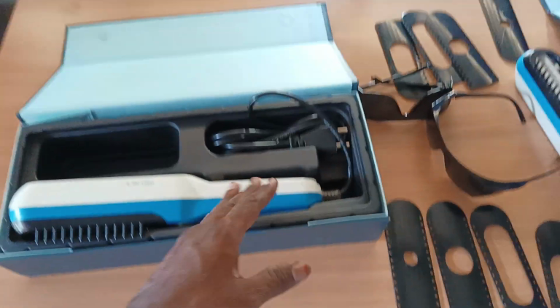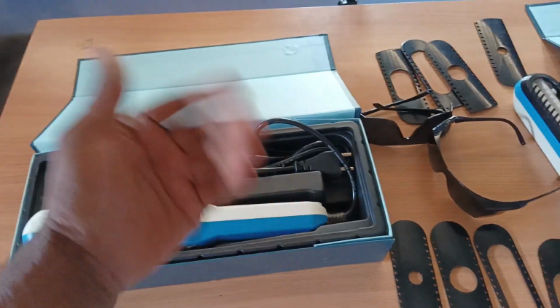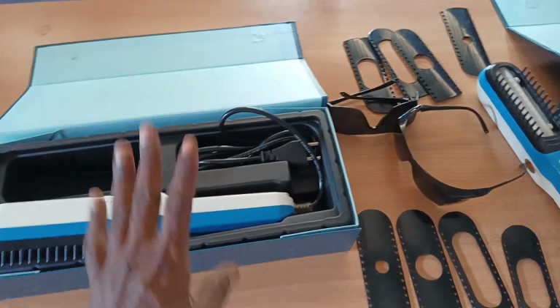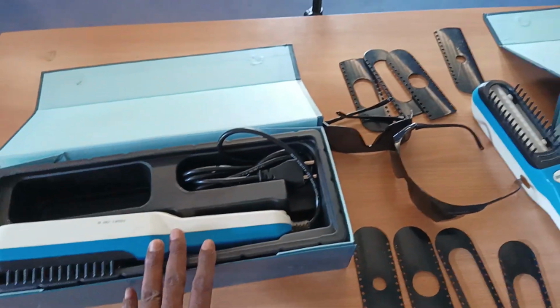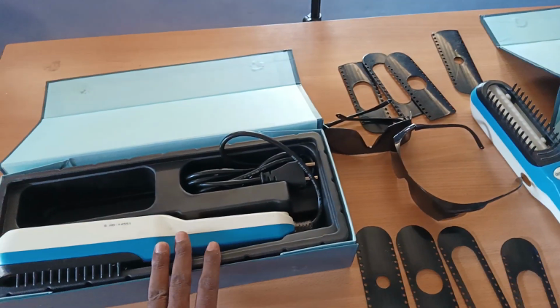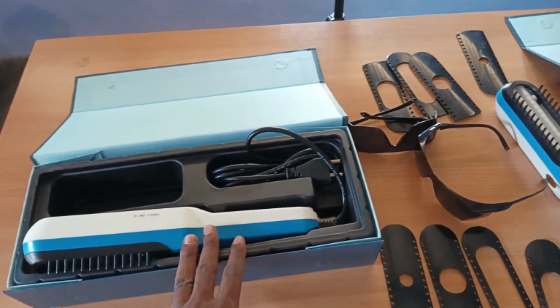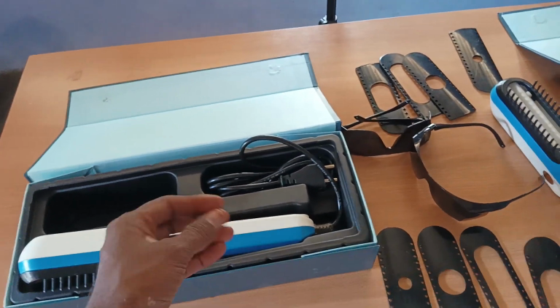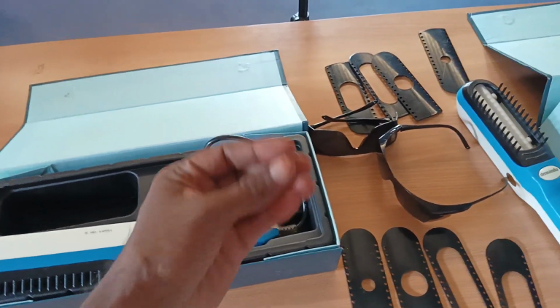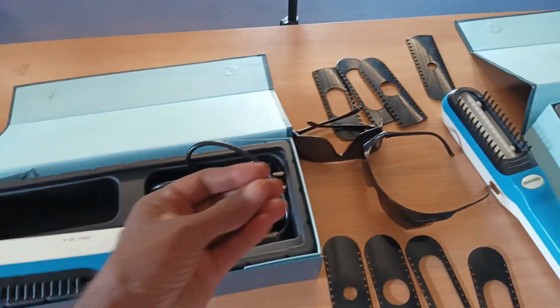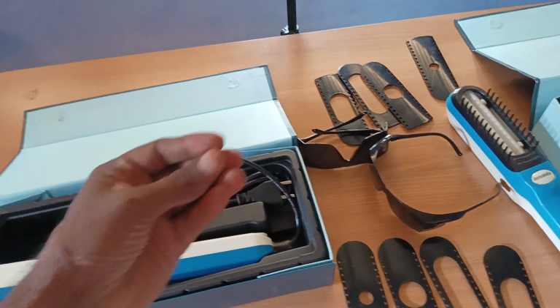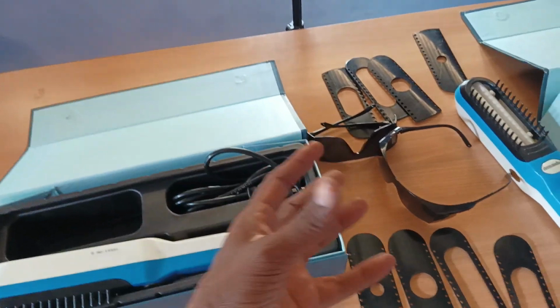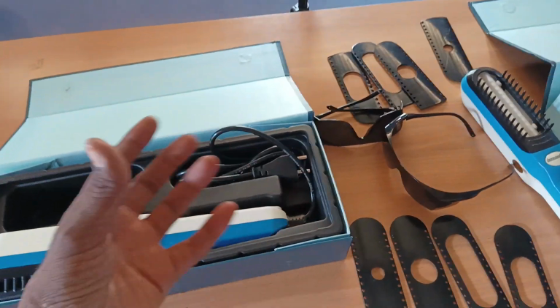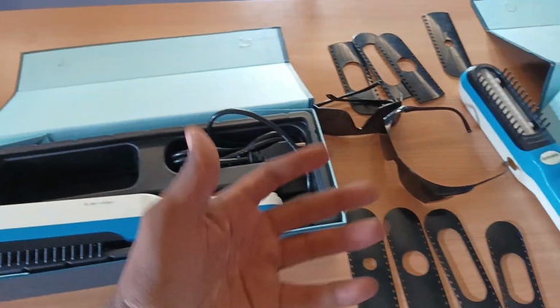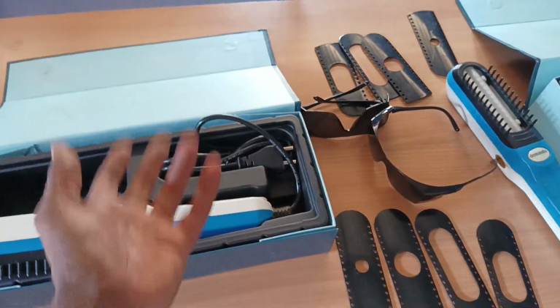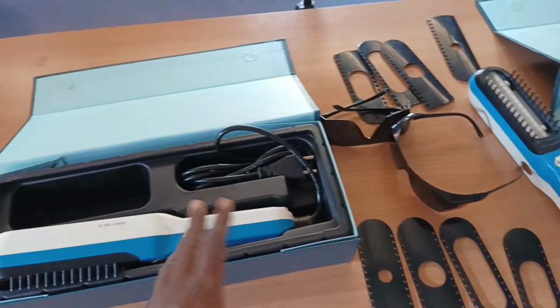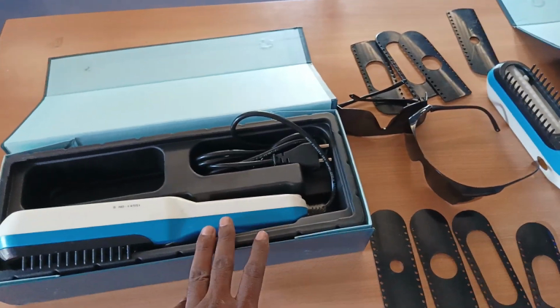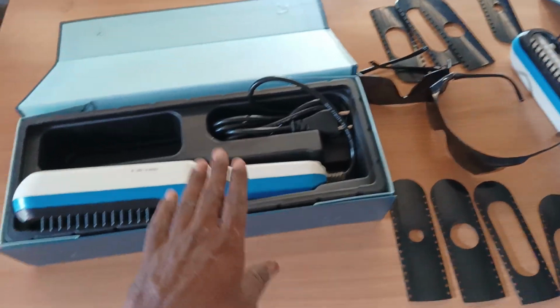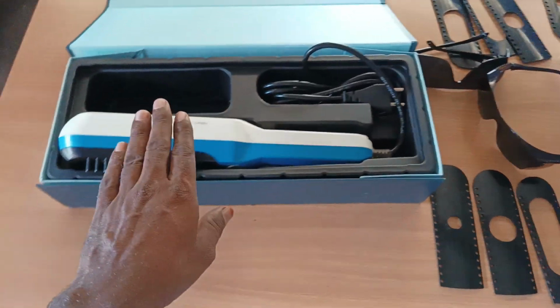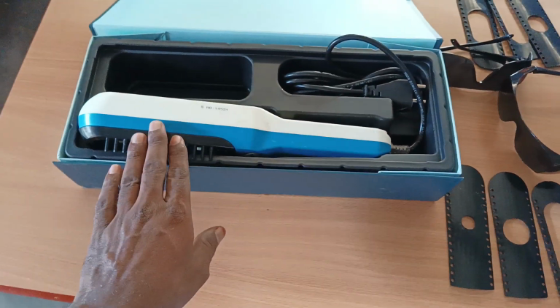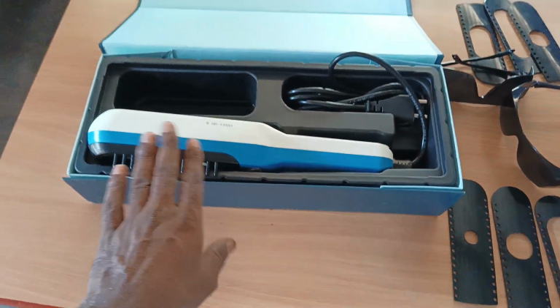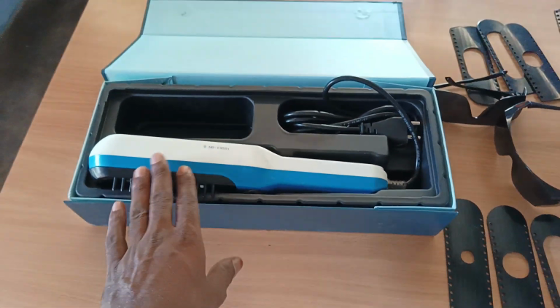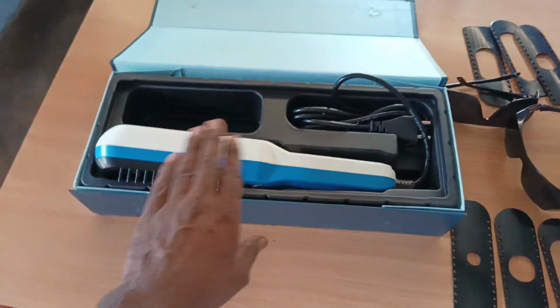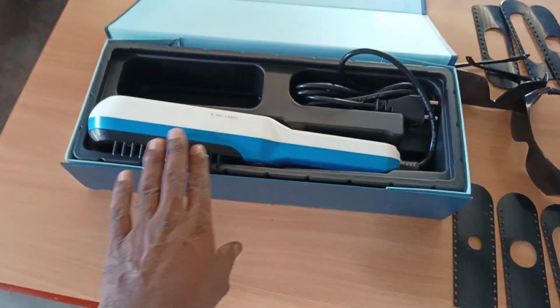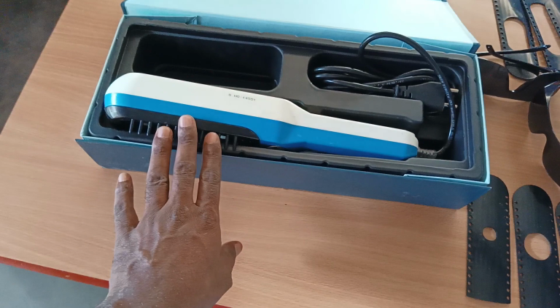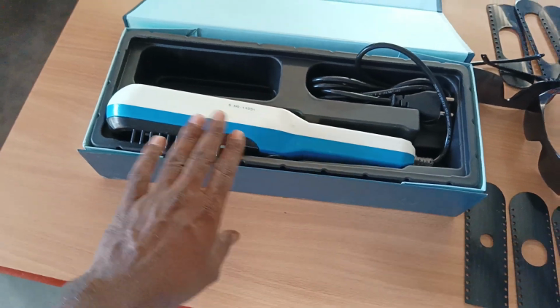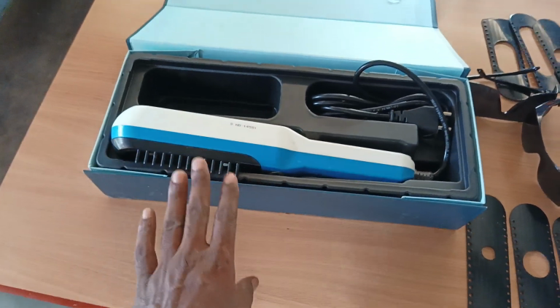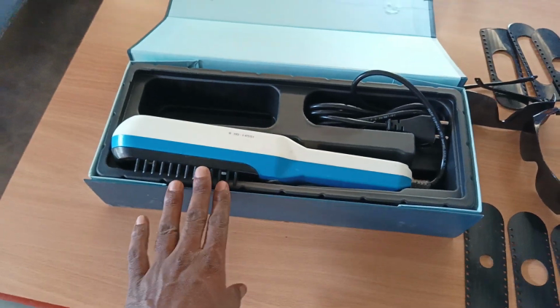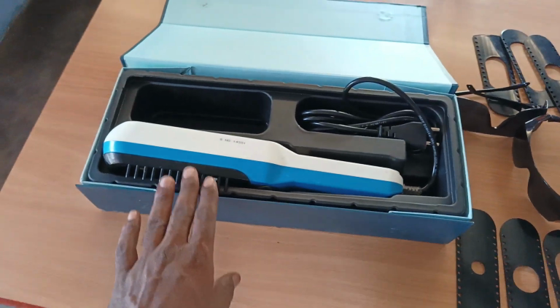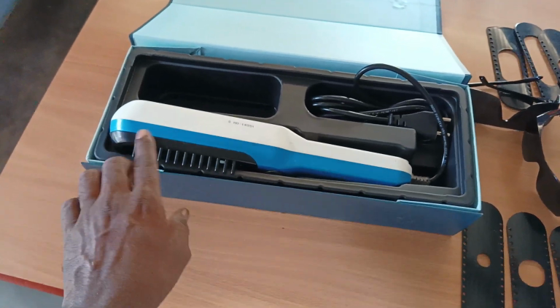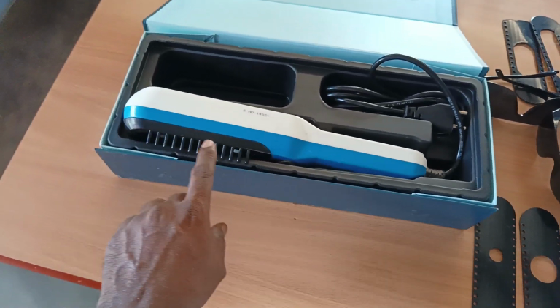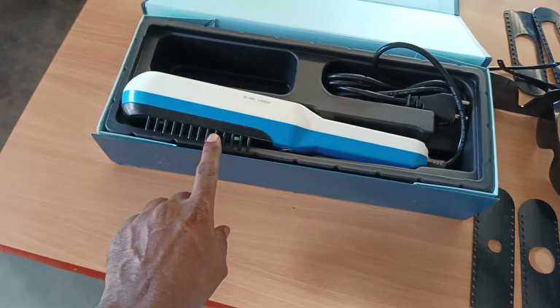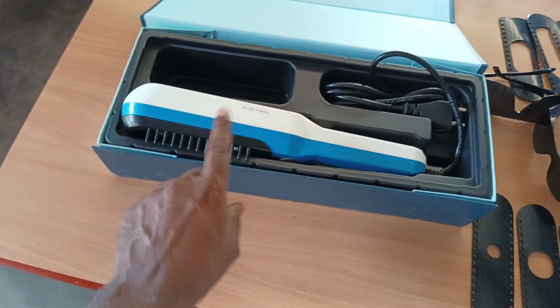If you have a full body condition, you can use this light treatment for full body coverage.